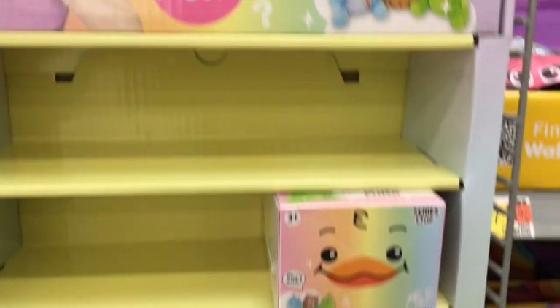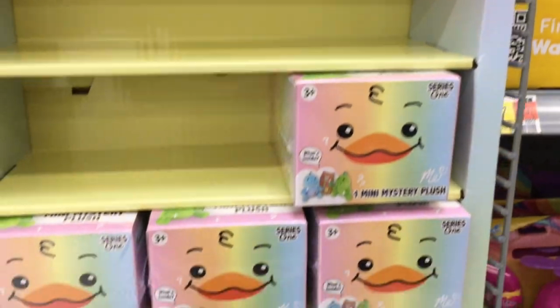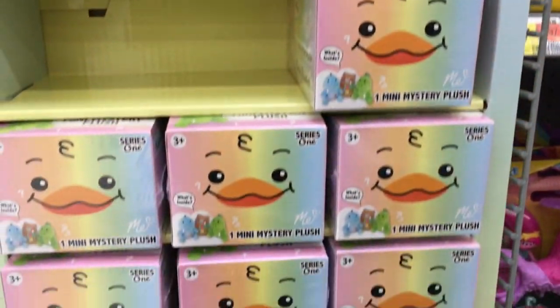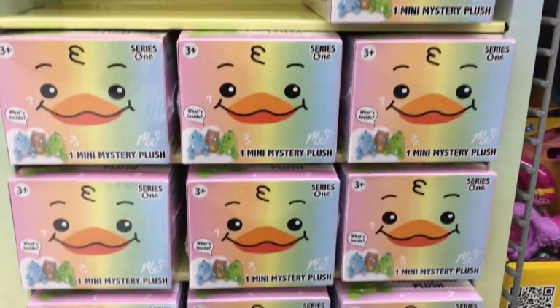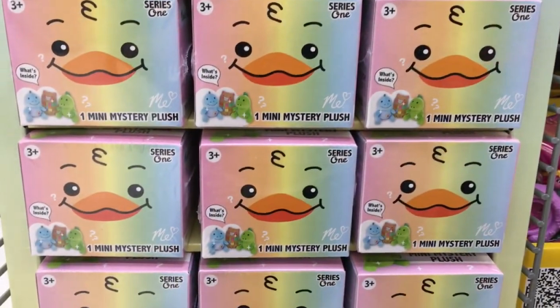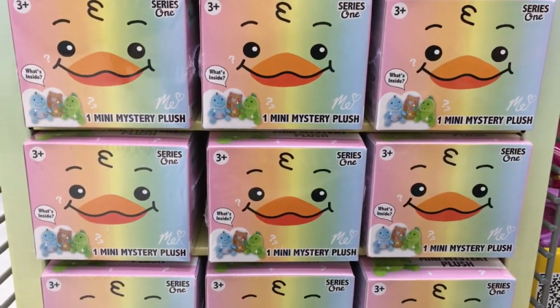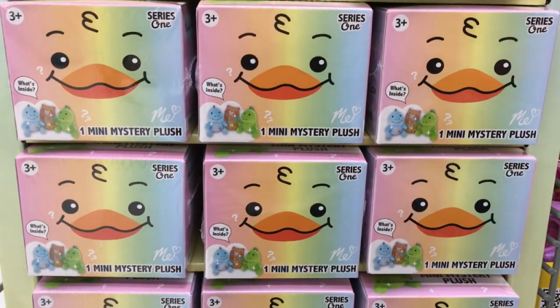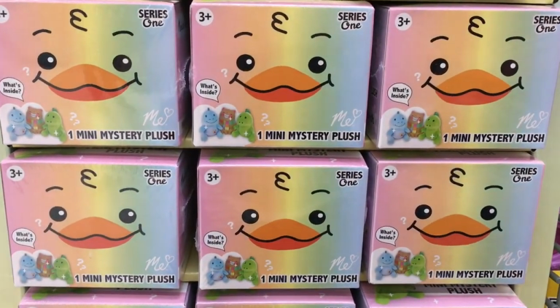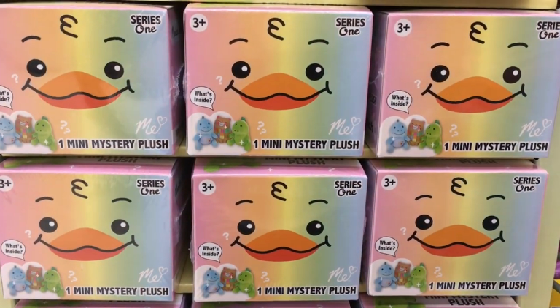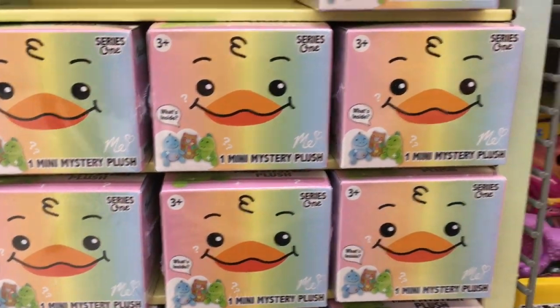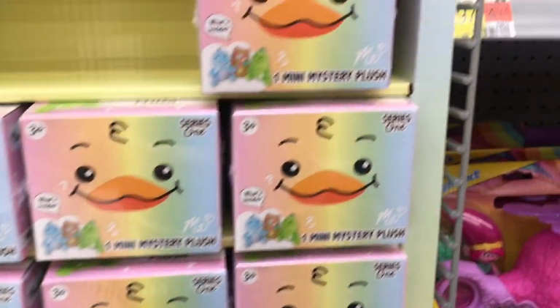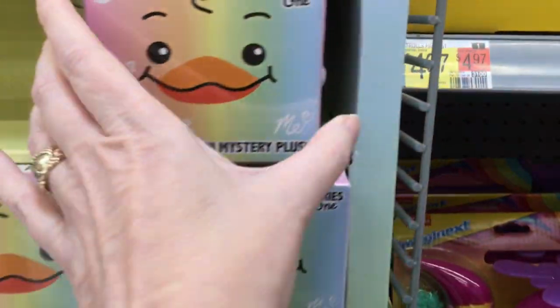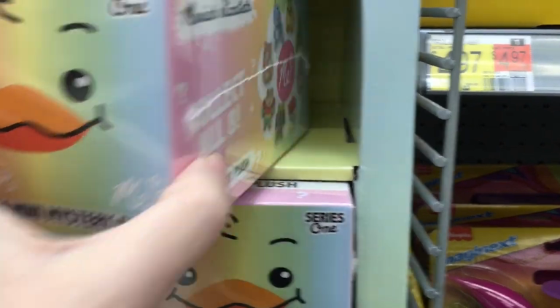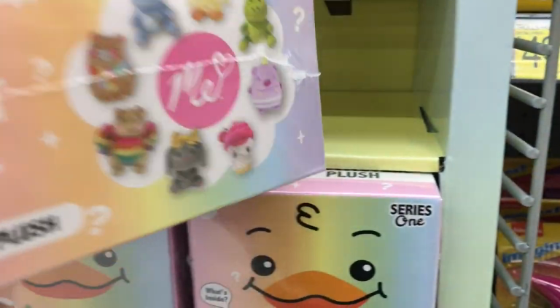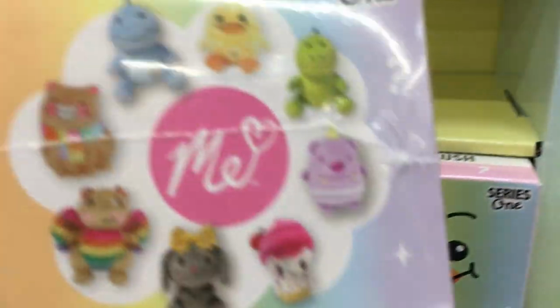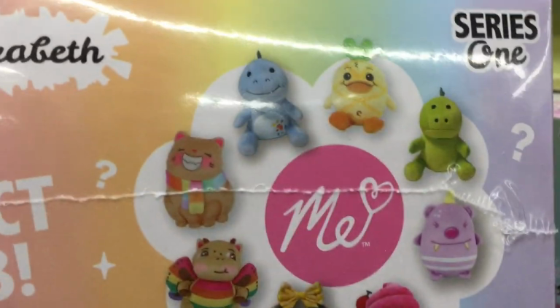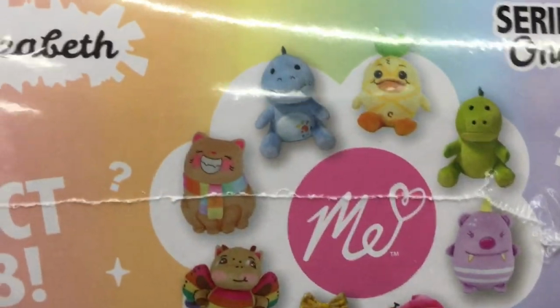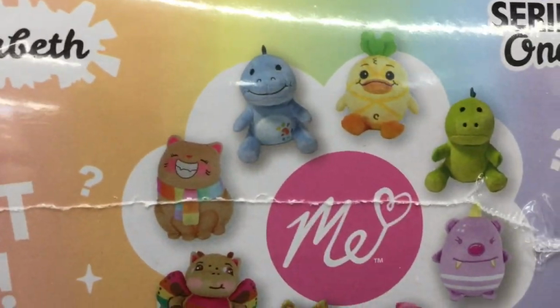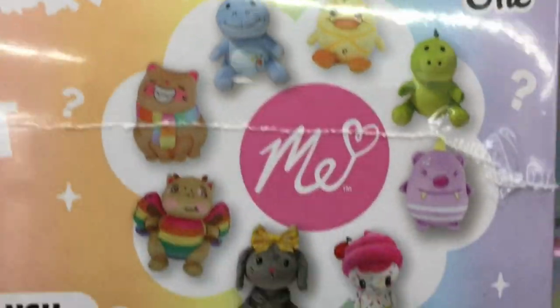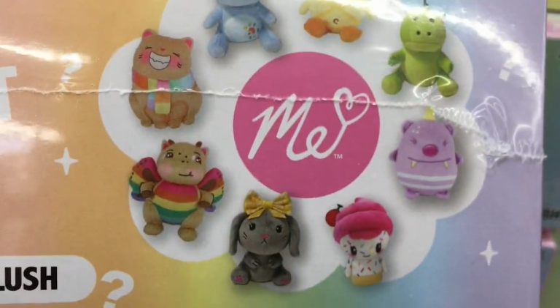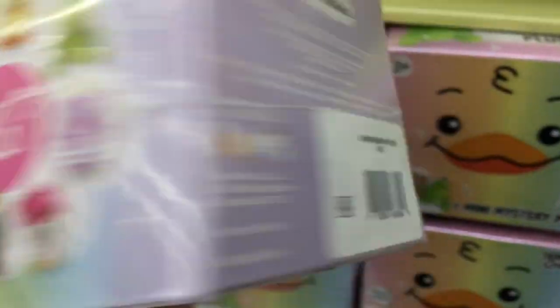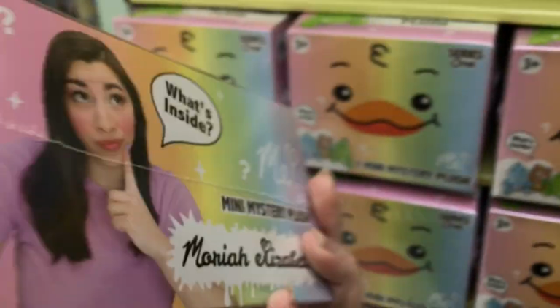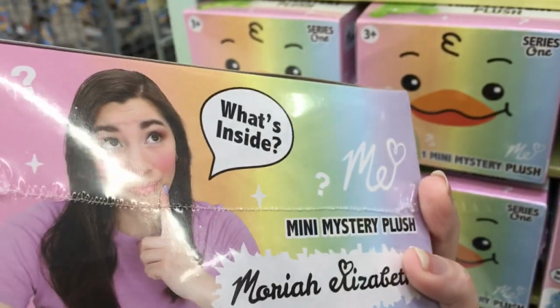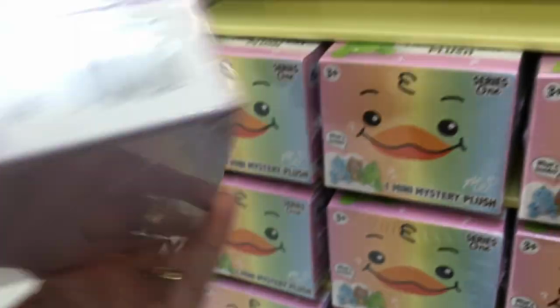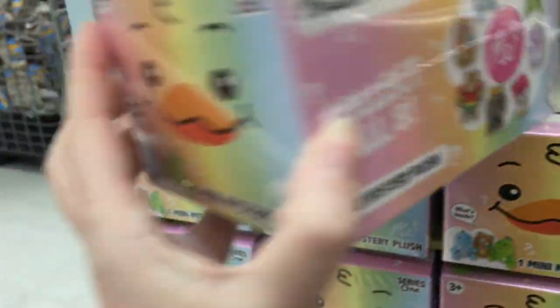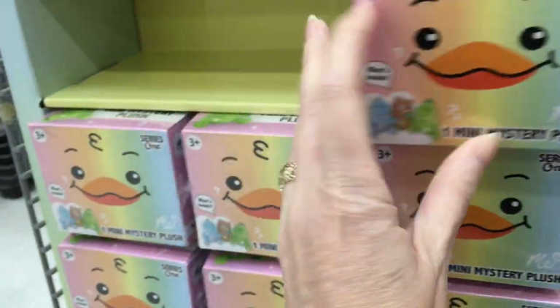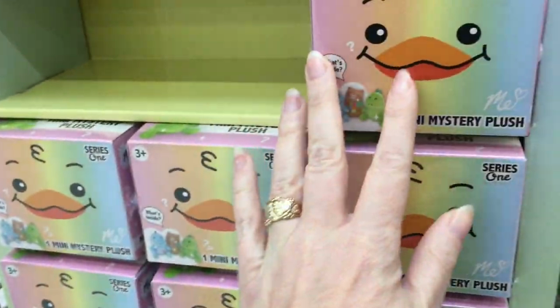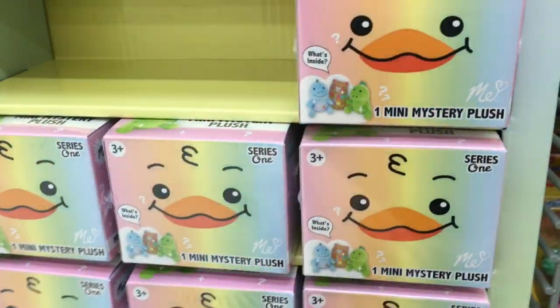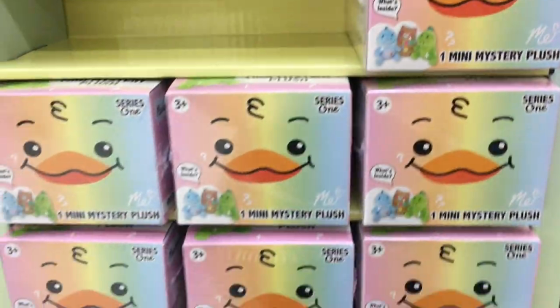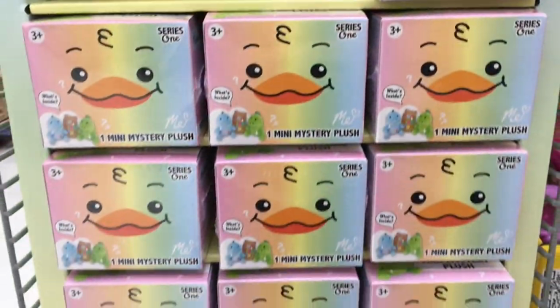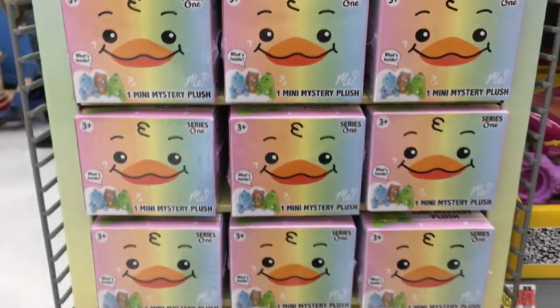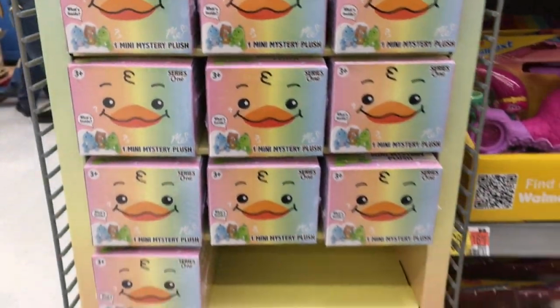On a side cap there's this little plushie blind box line. I'm not sure who this person is, but apparently this Elizabeth makes a plushie series. That's kind of cute.